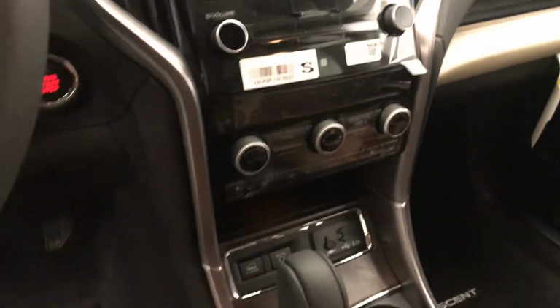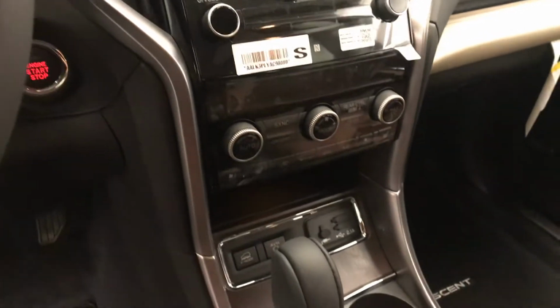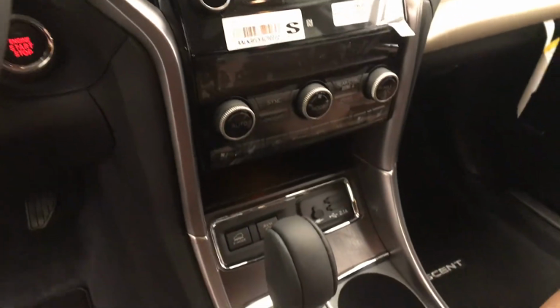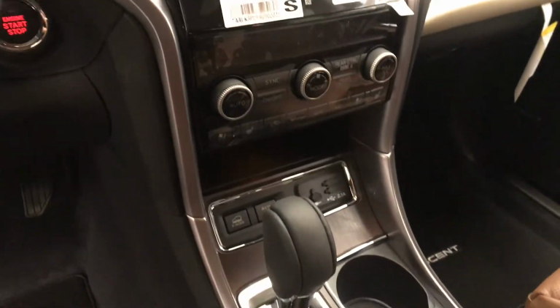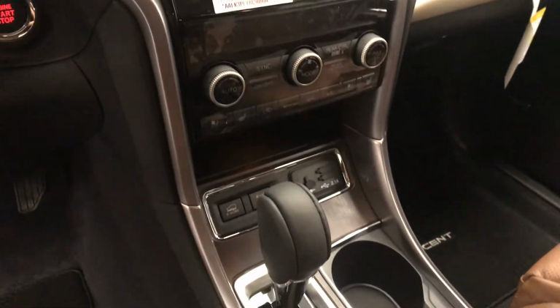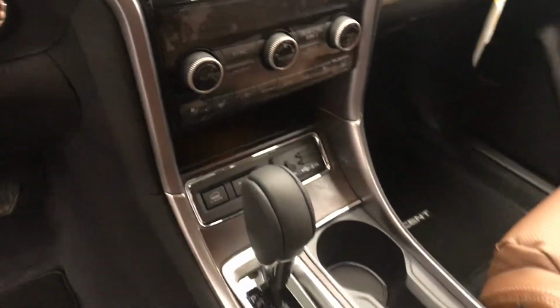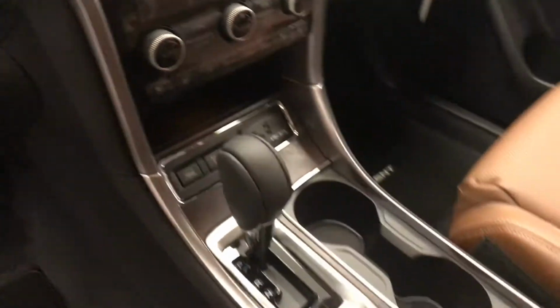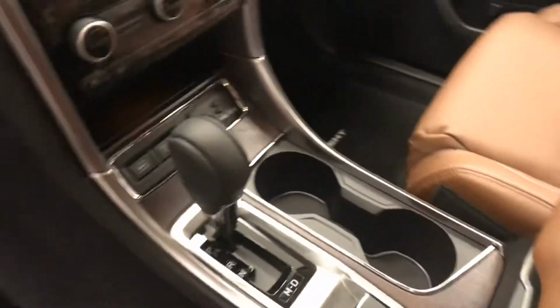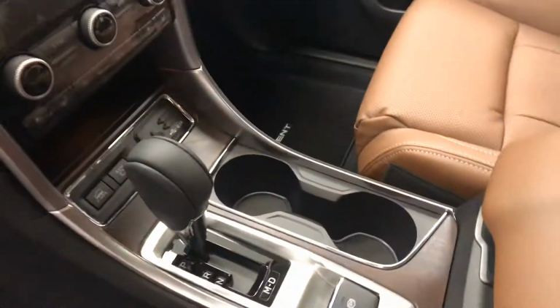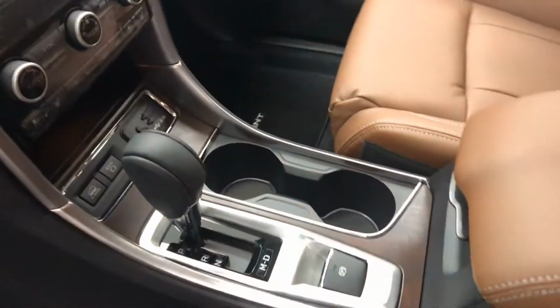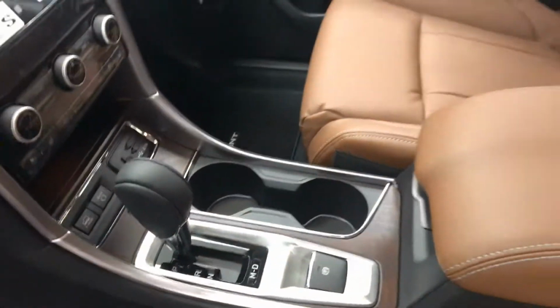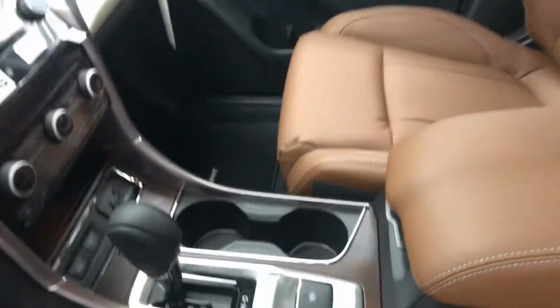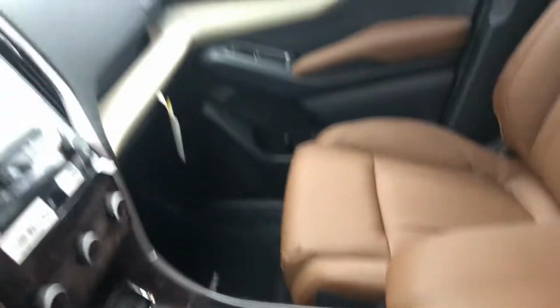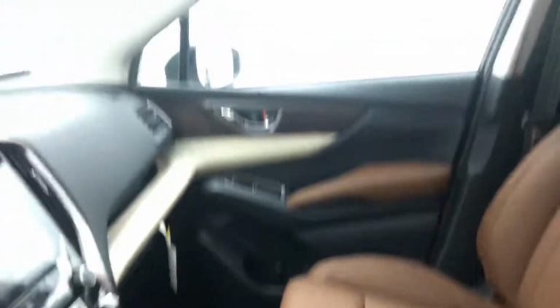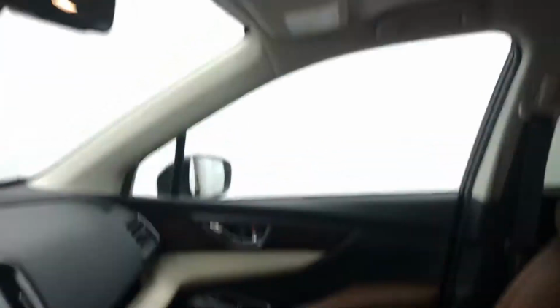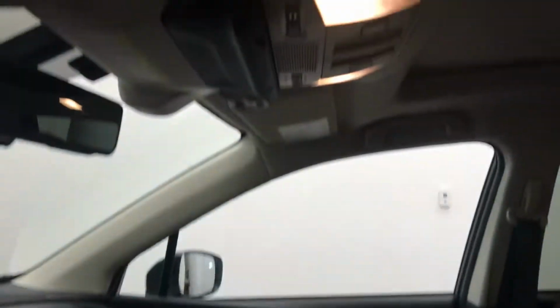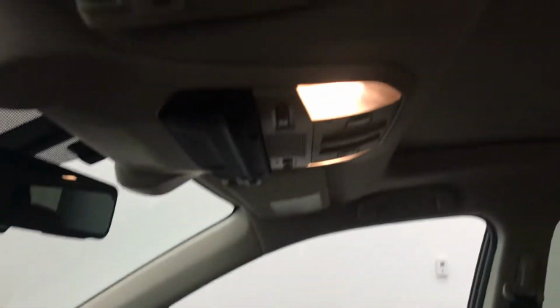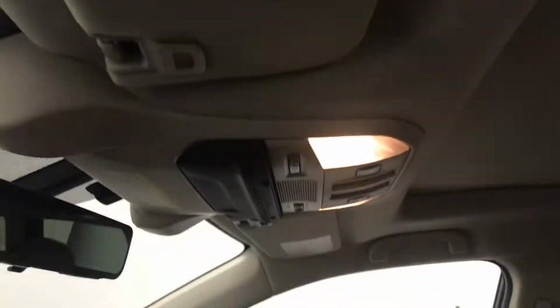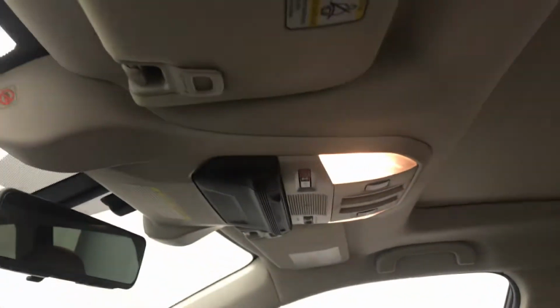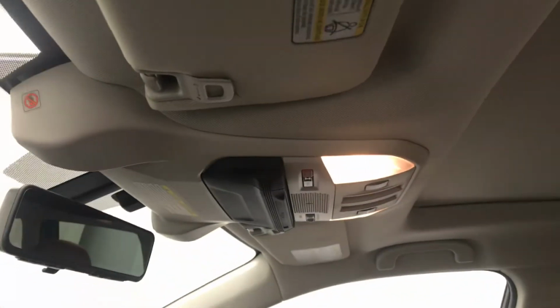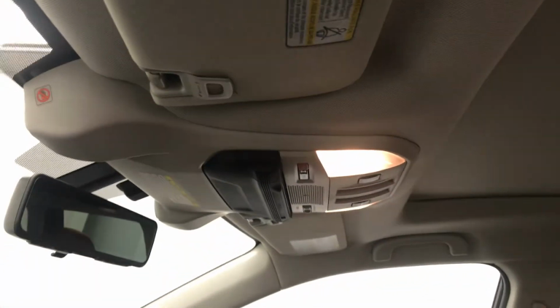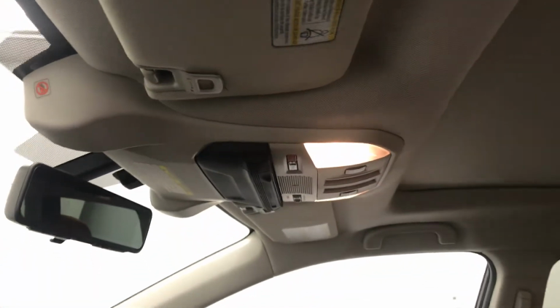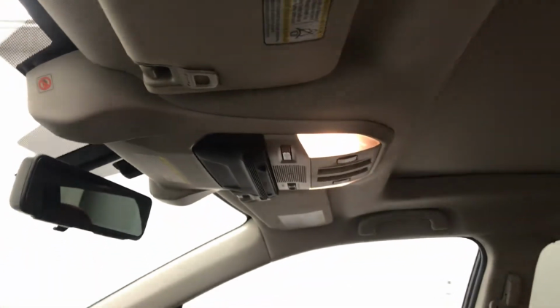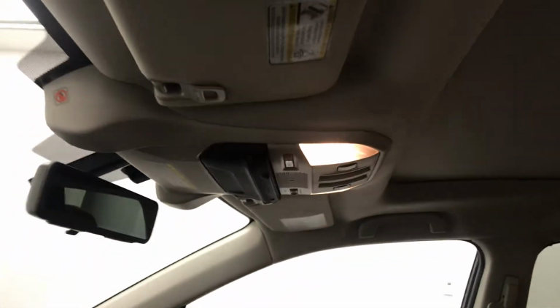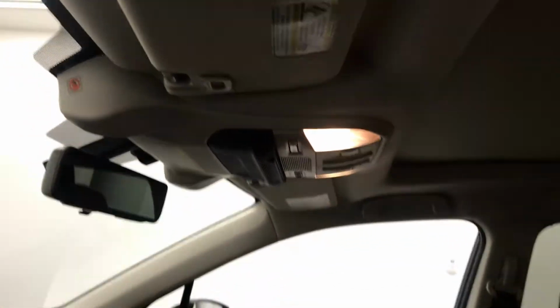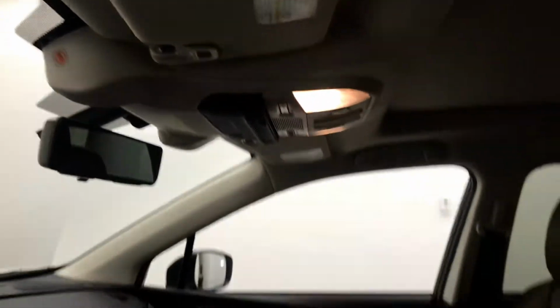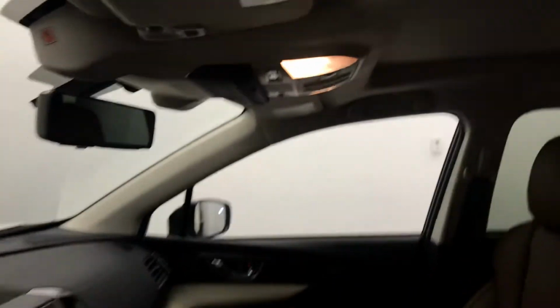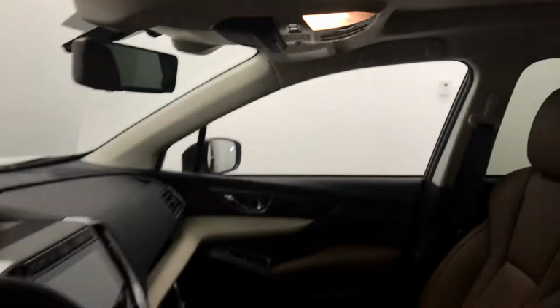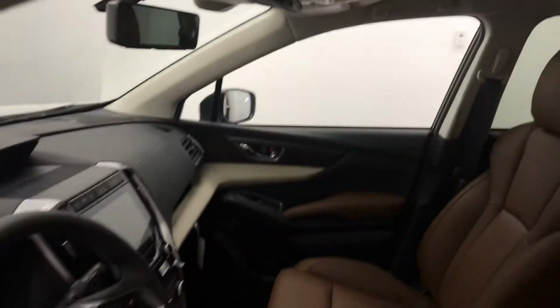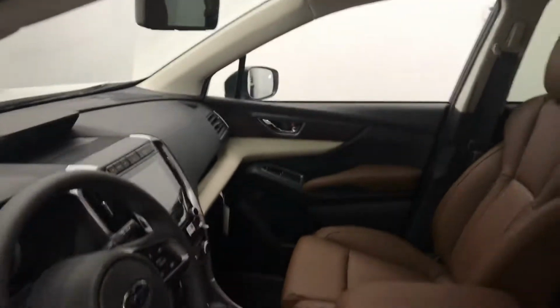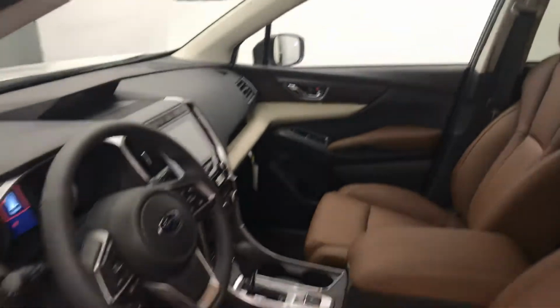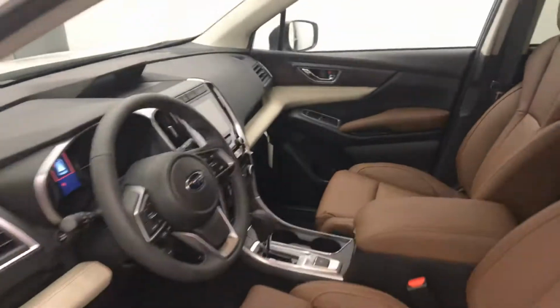Also featured are heated and cooled seats, X mode, electronic park brake, lane departure warning and forward collision detection, sunroof controls. Our interior color is black and brown.